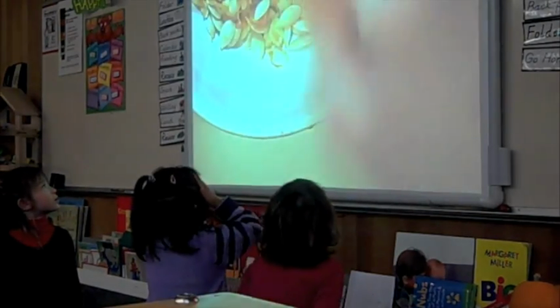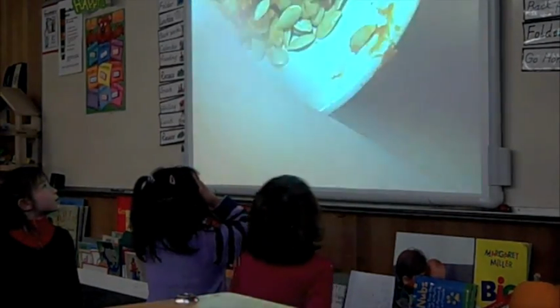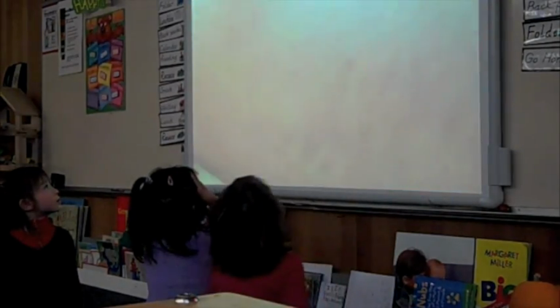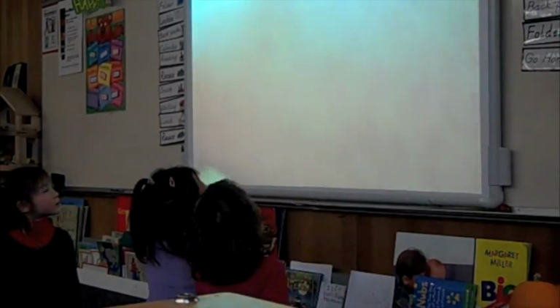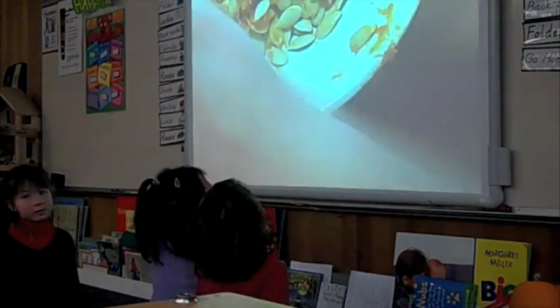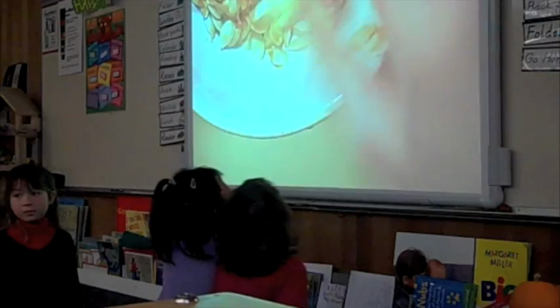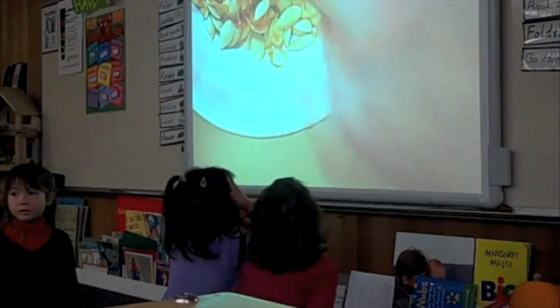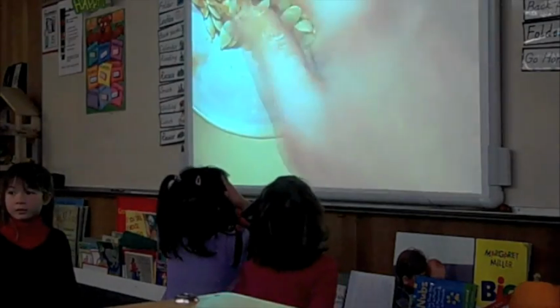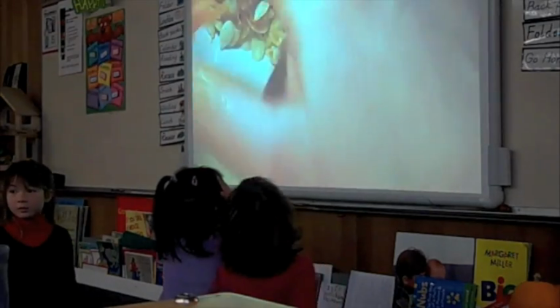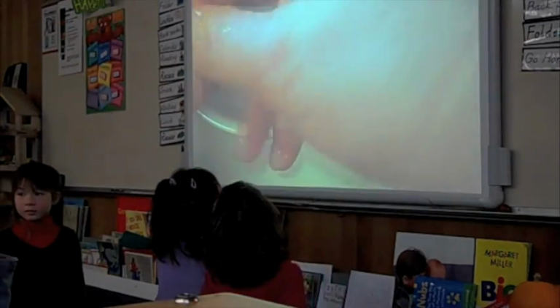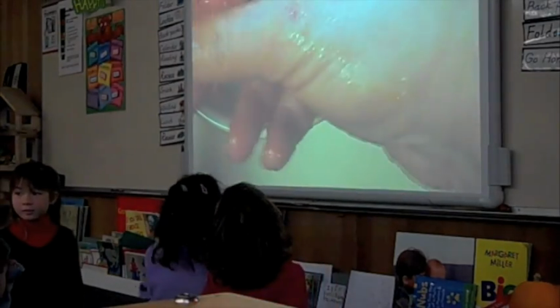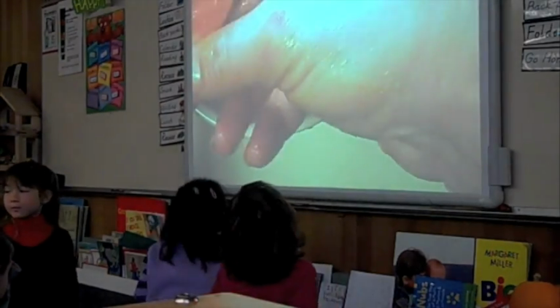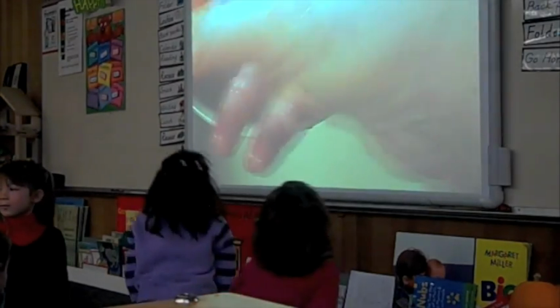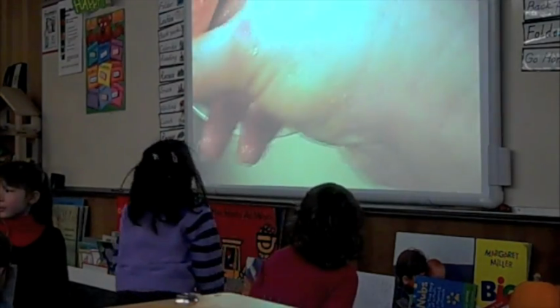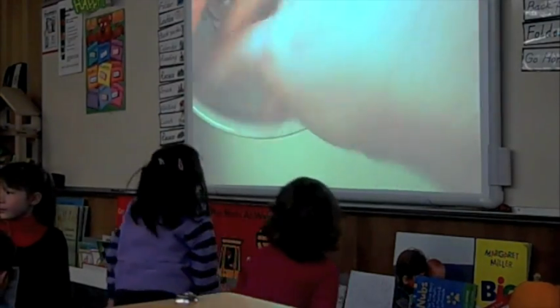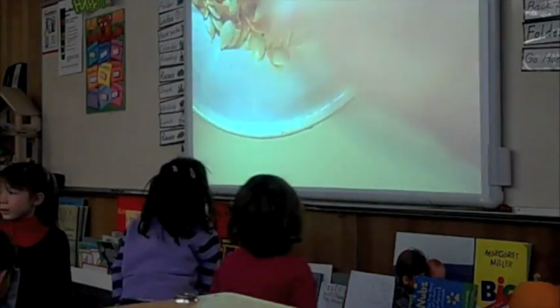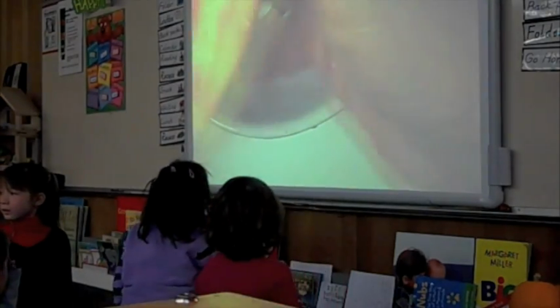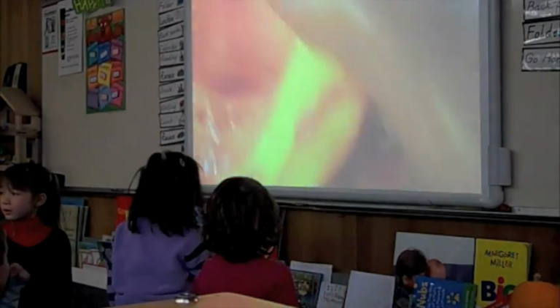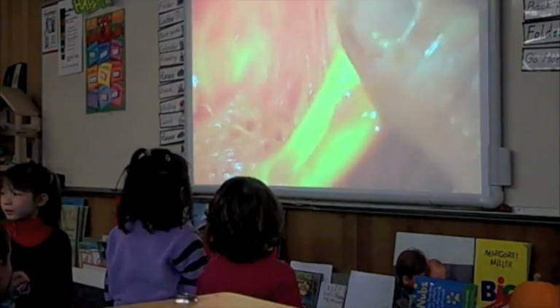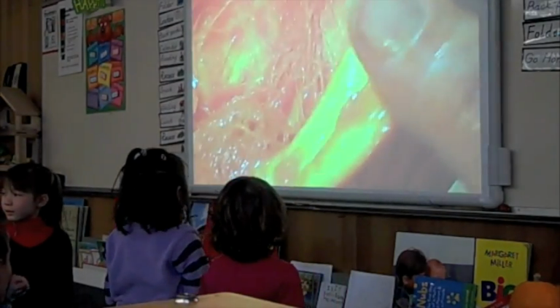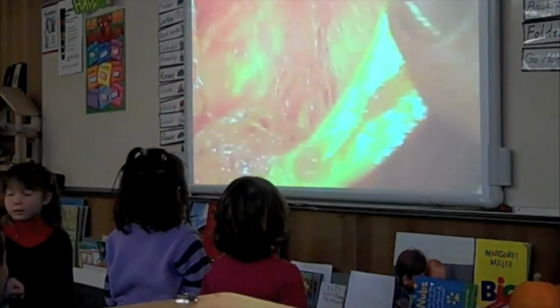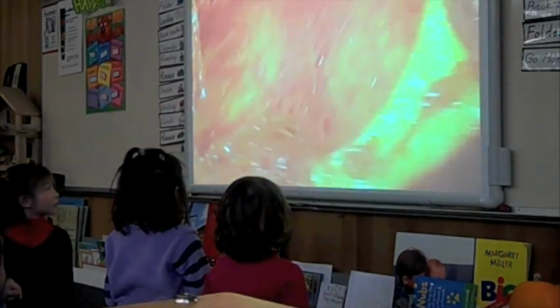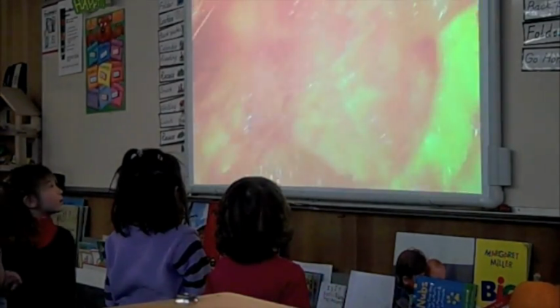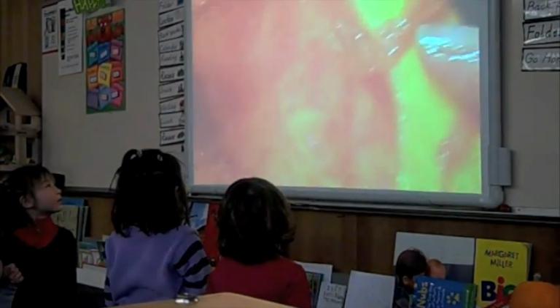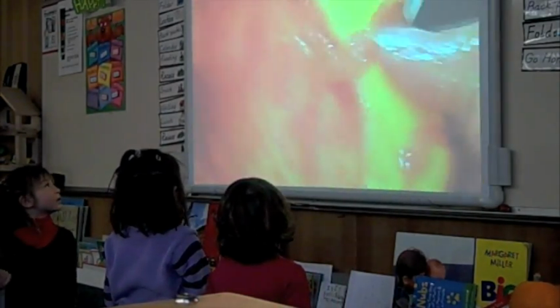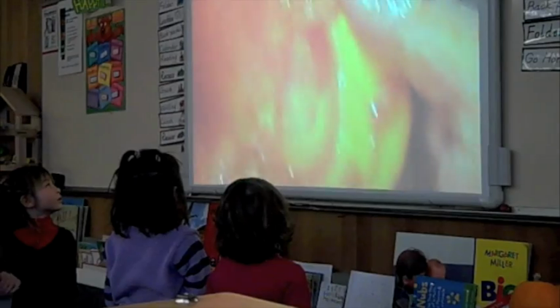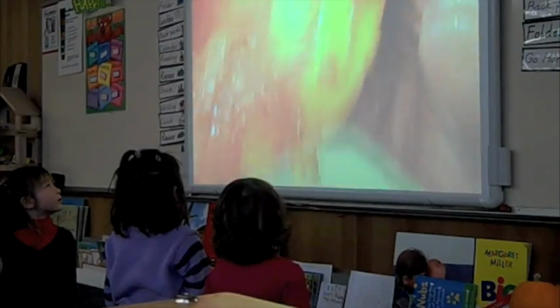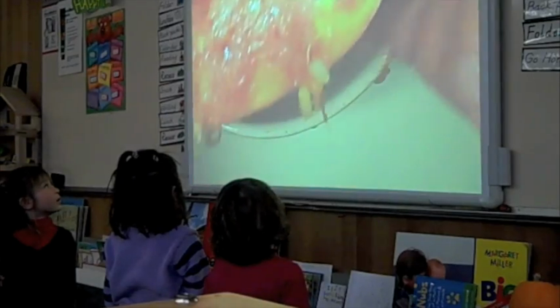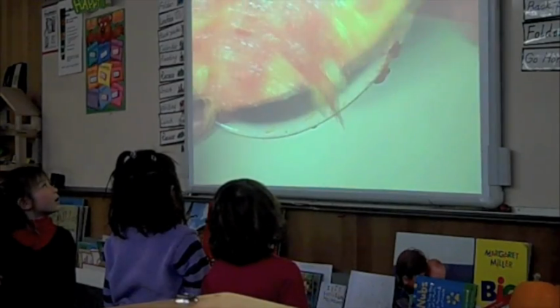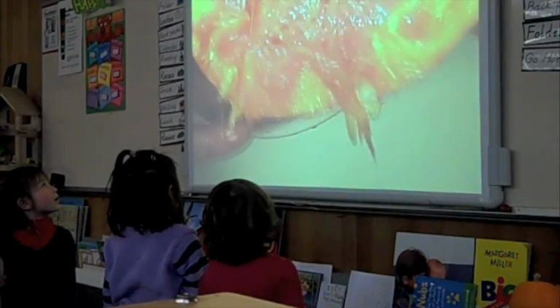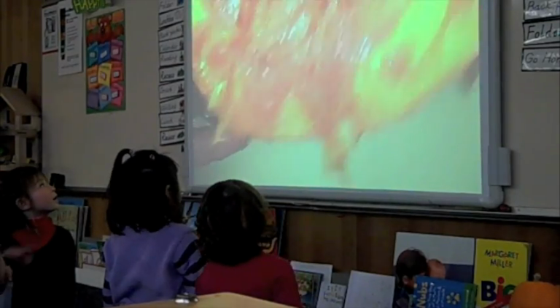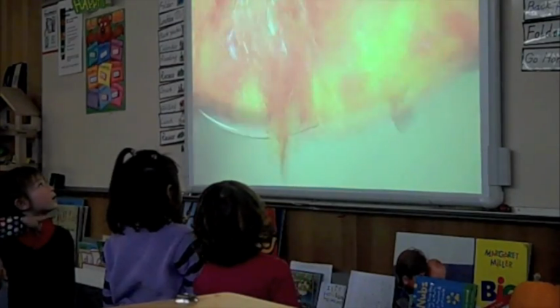We're going to estimate how many seeds and then count them. Take a look for me — you see any more seeds? Yes!